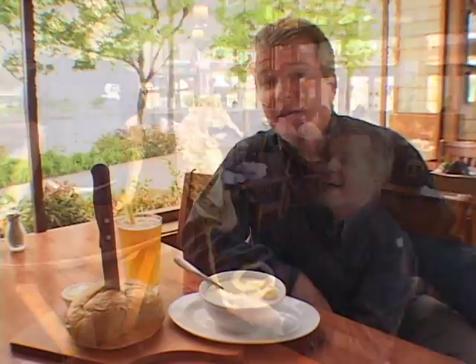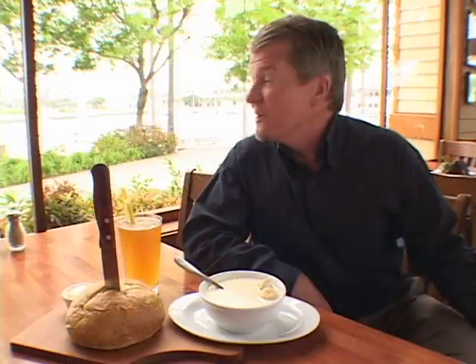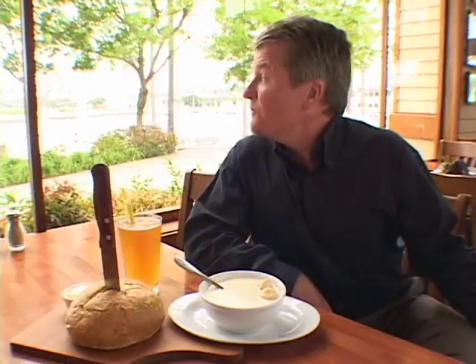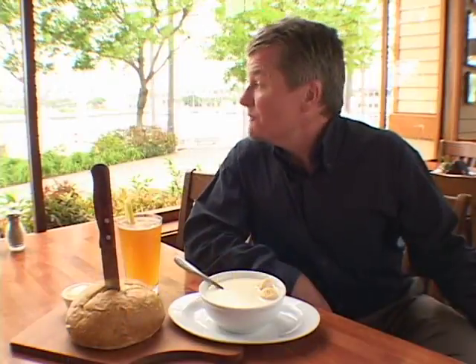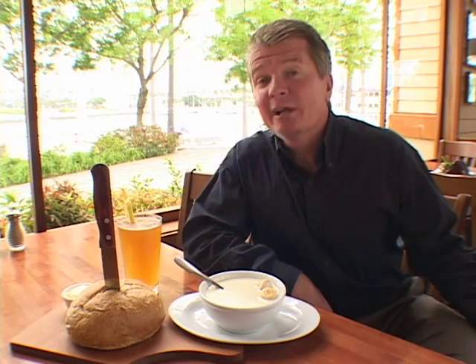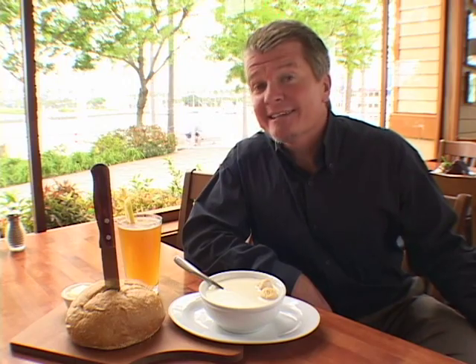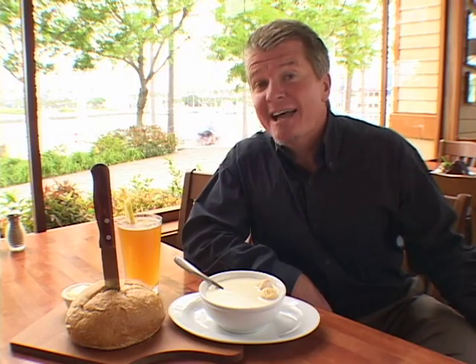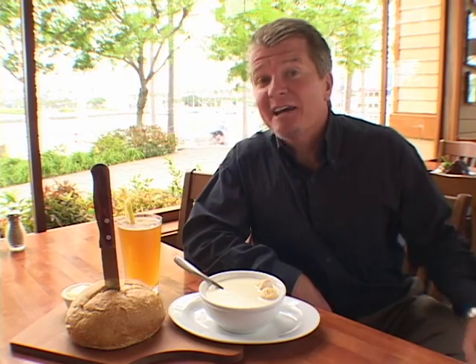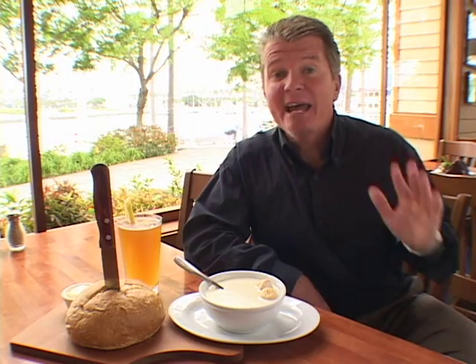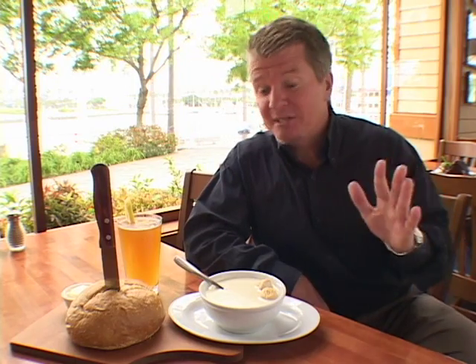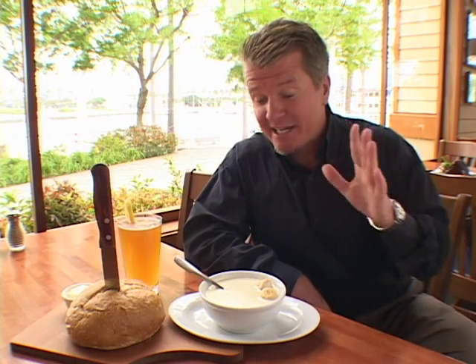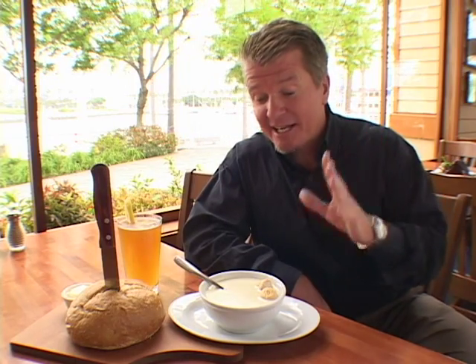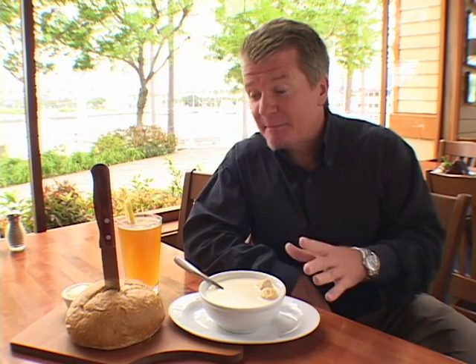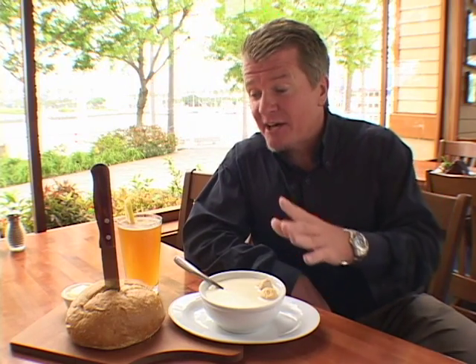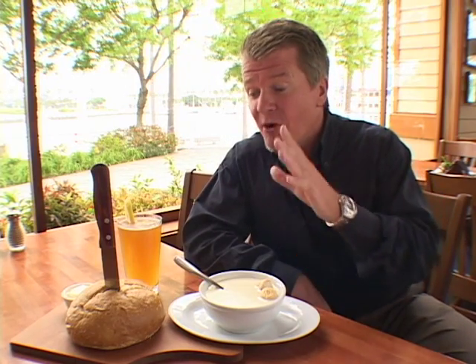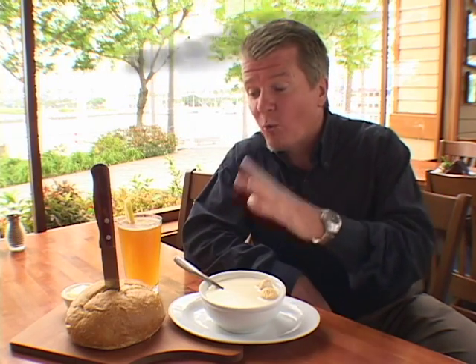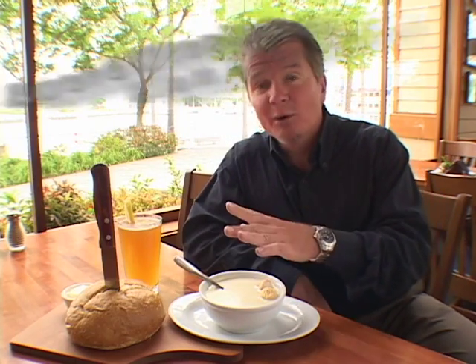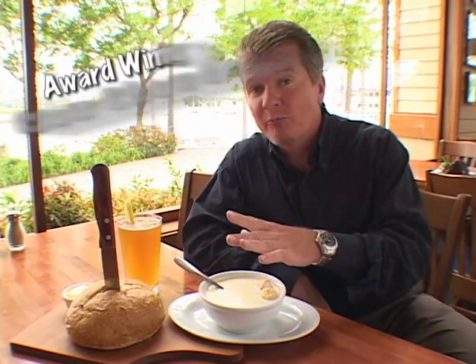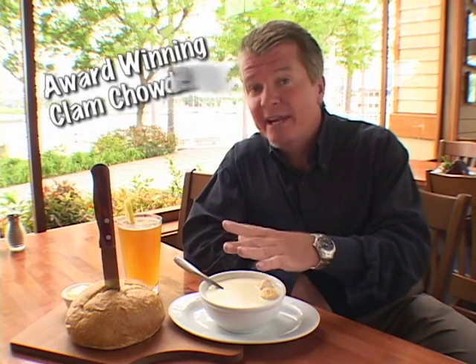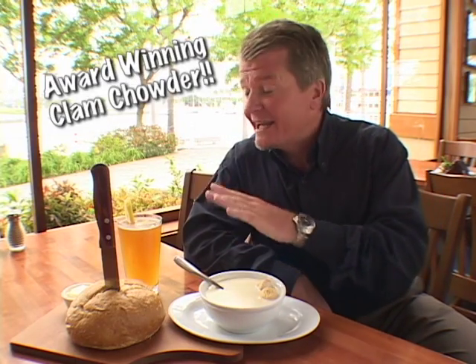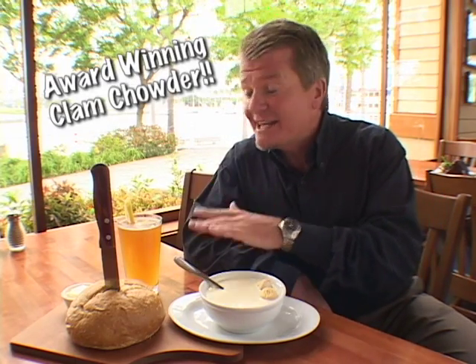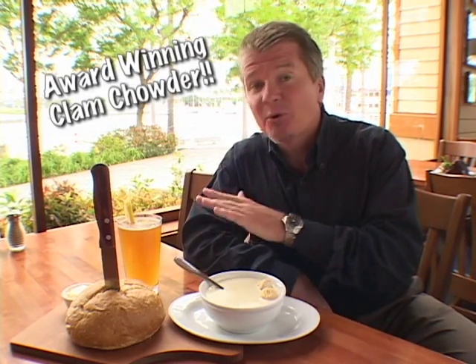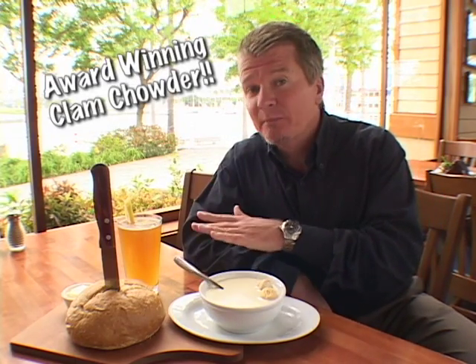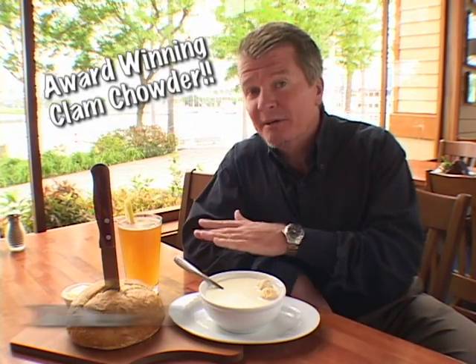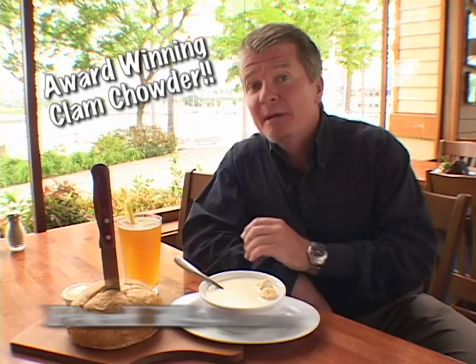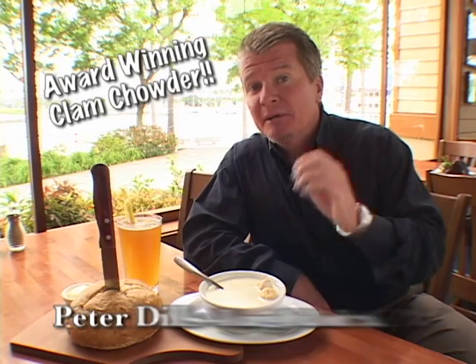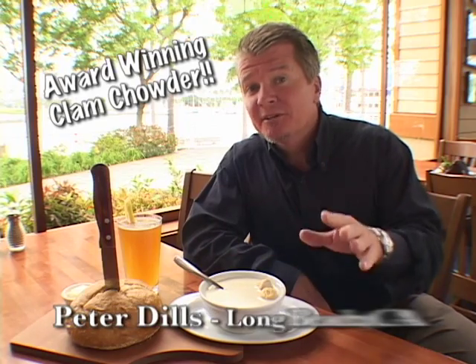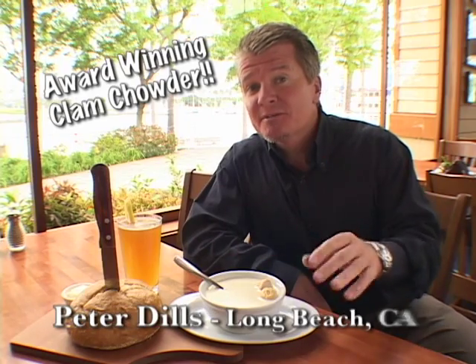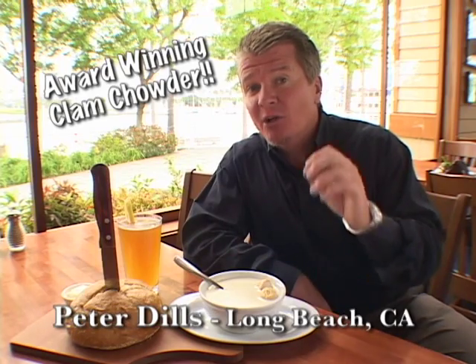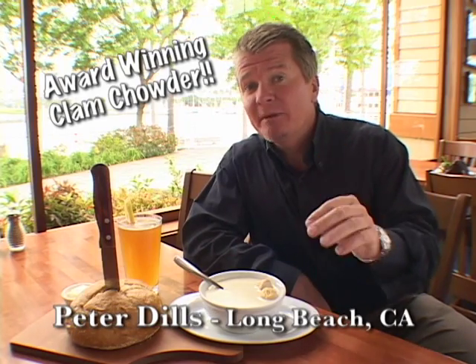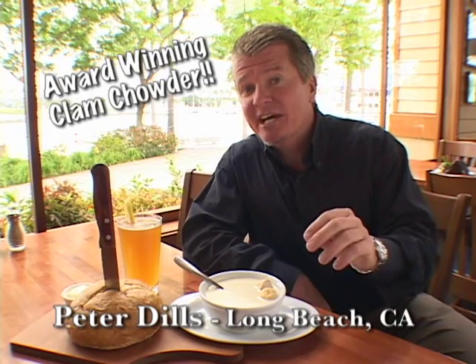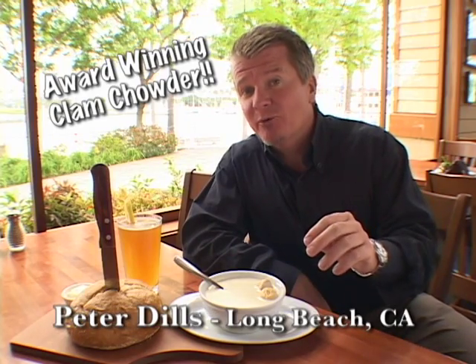You know, with a view like this I could be happy just getting clam chowder, a warm loaf of bread, and an ice cold beer. Peter Dills, Long Beach, California.